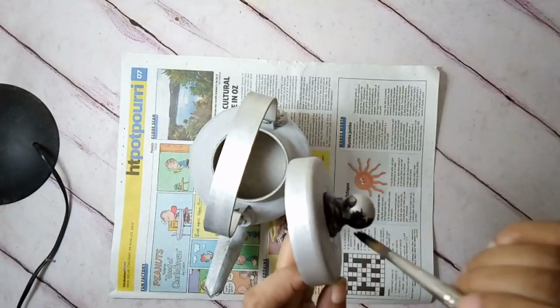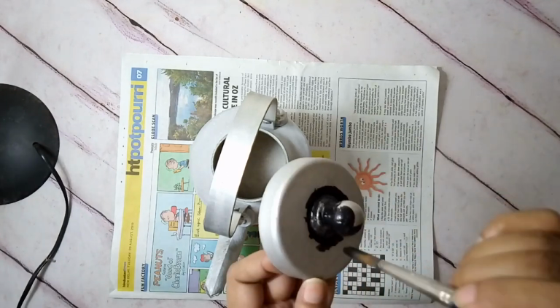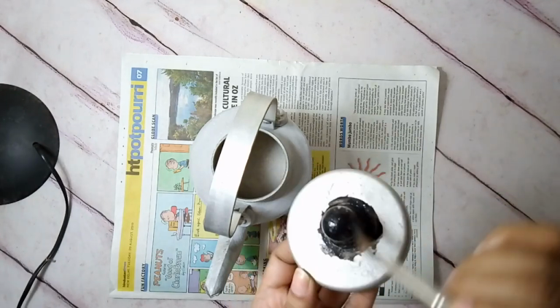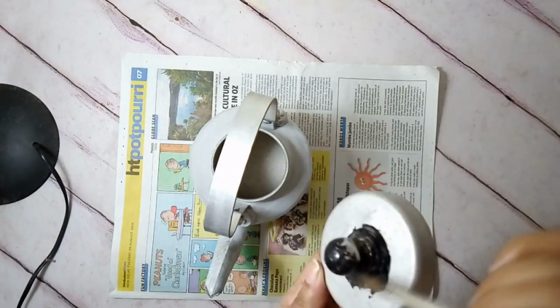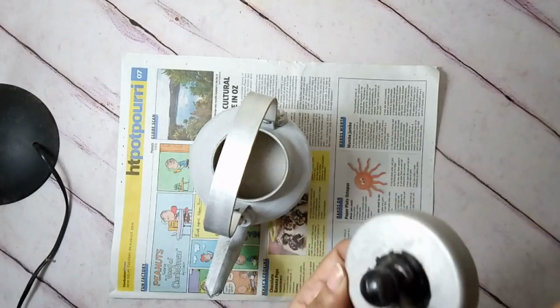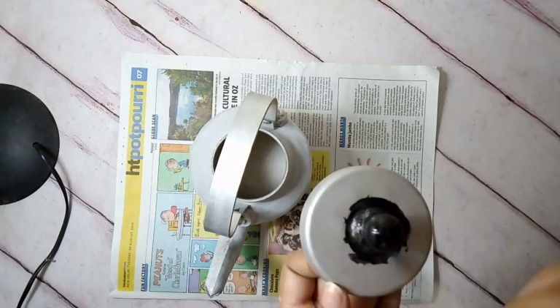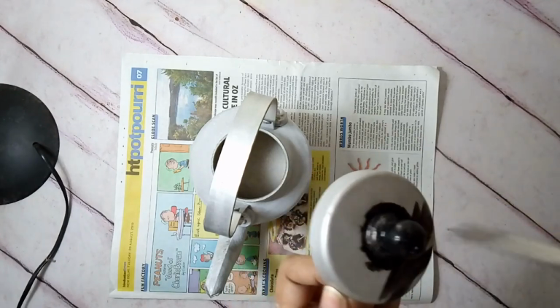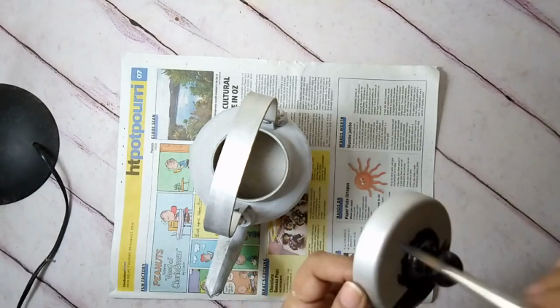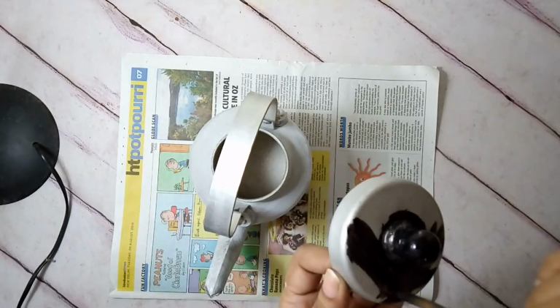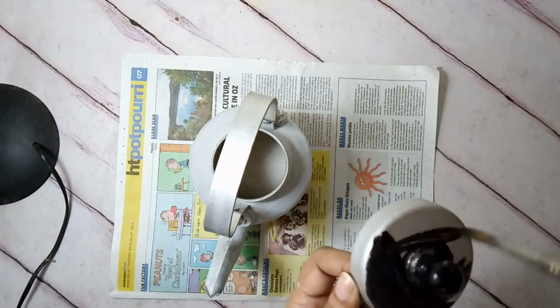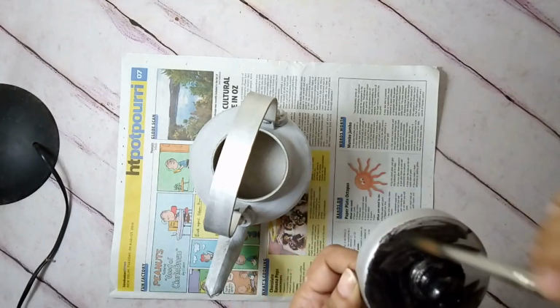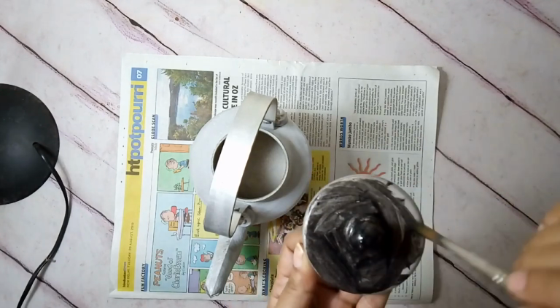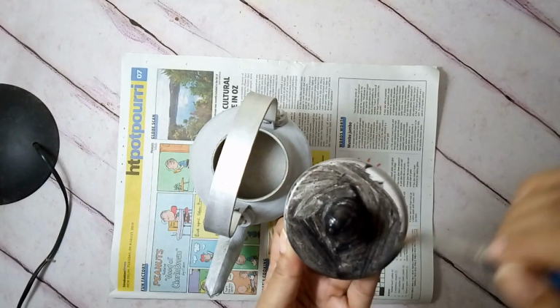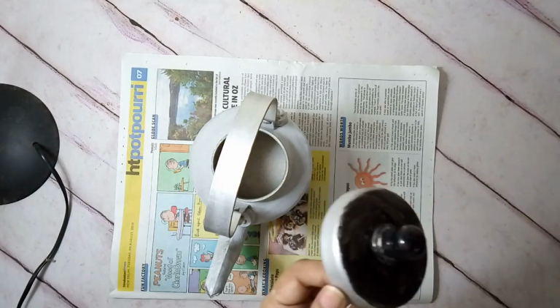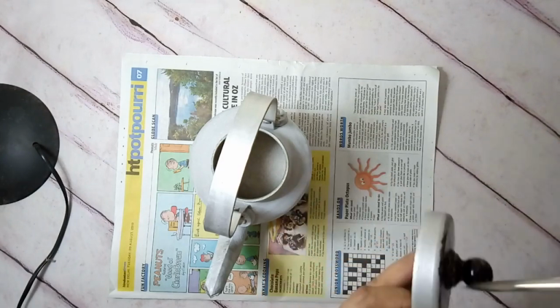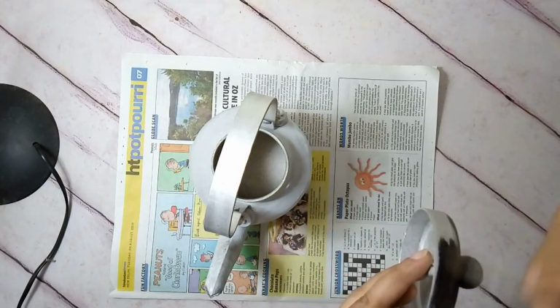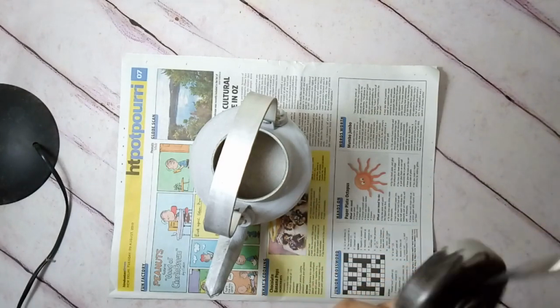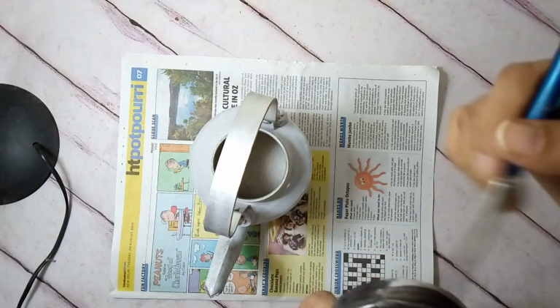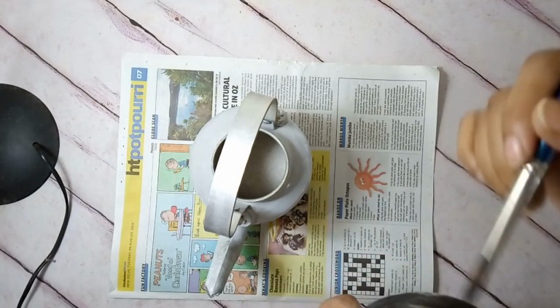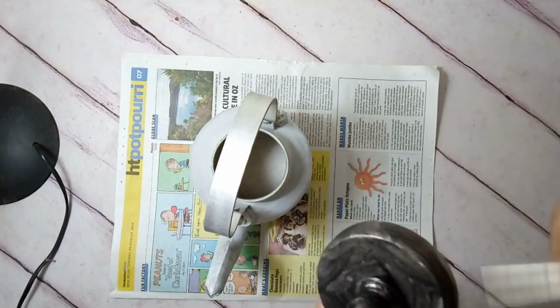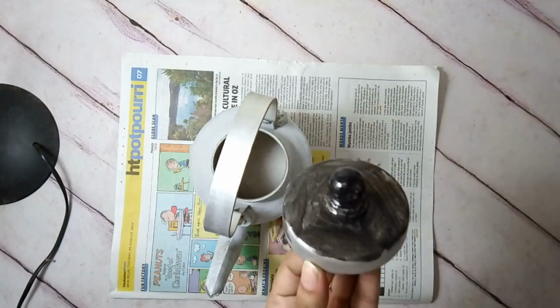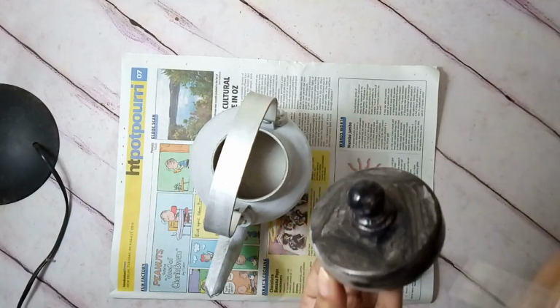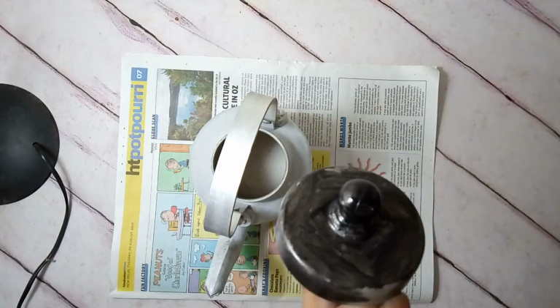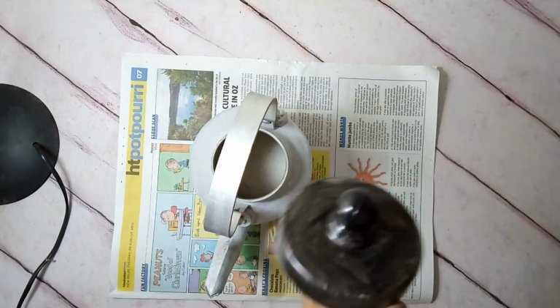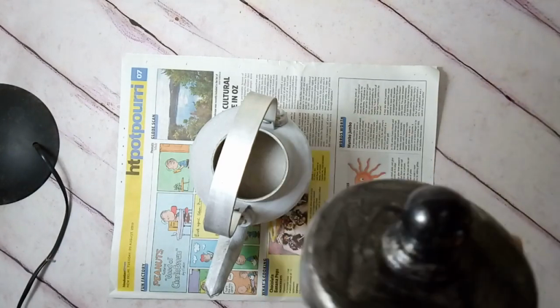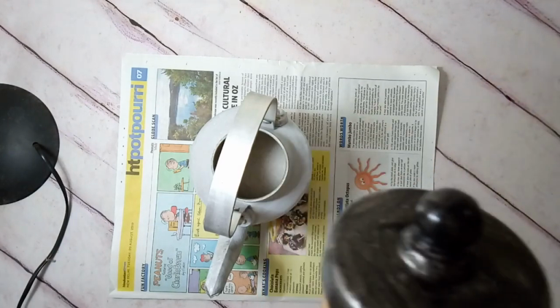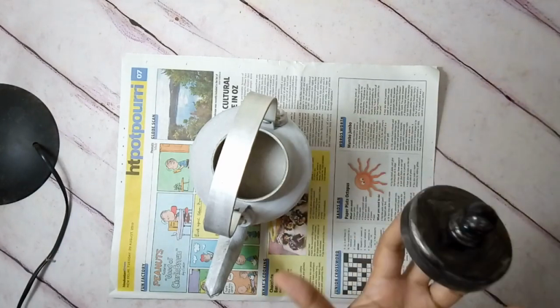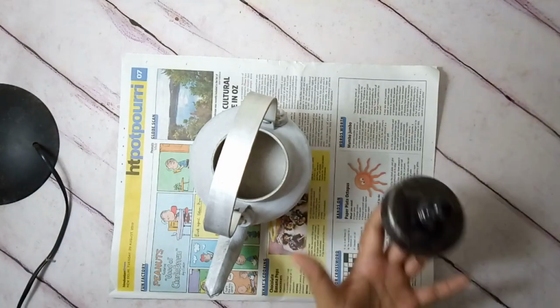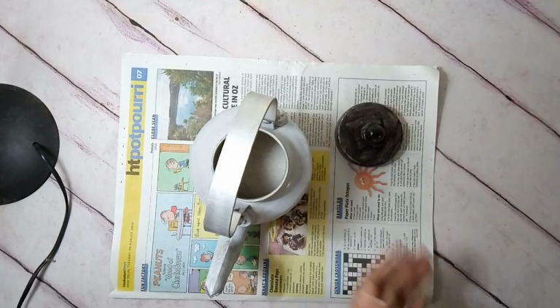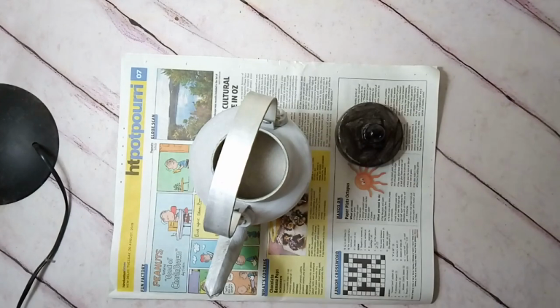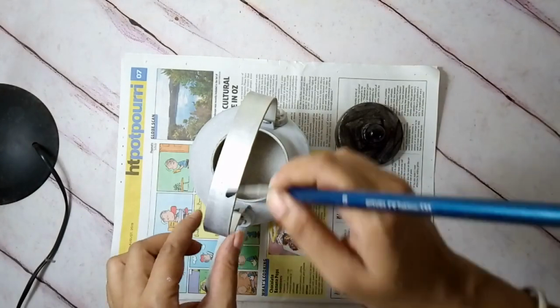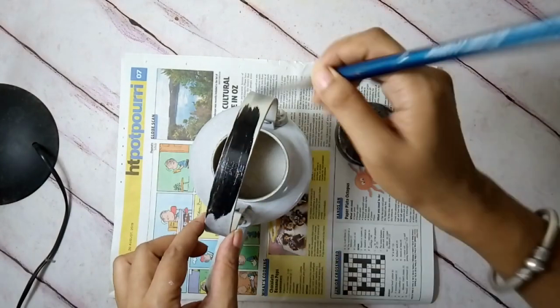I use acrylic colors for such crafts. I neatly painted the lid and the handle black, and the rest of the body I painted white.